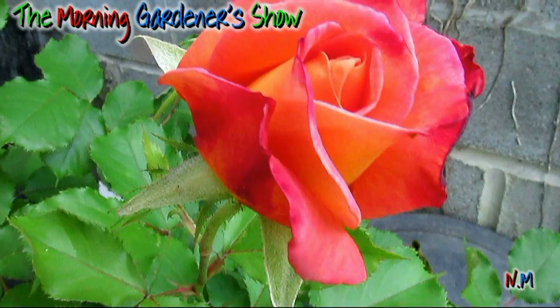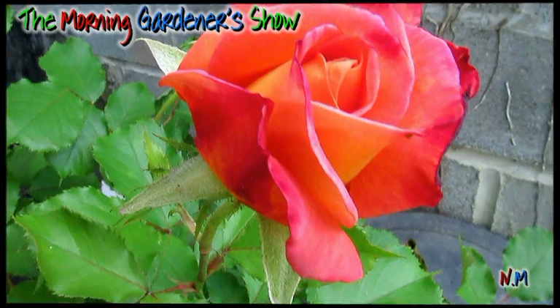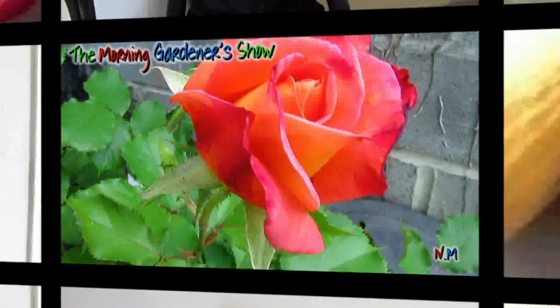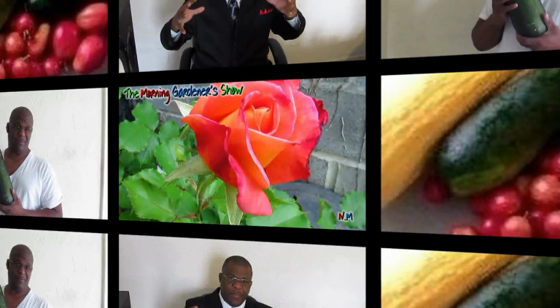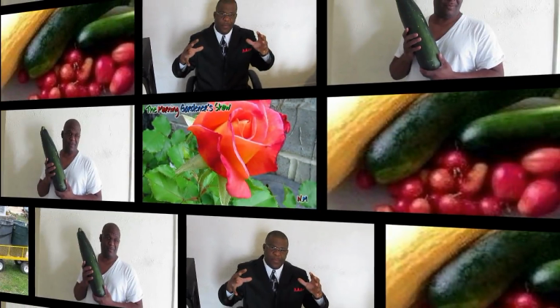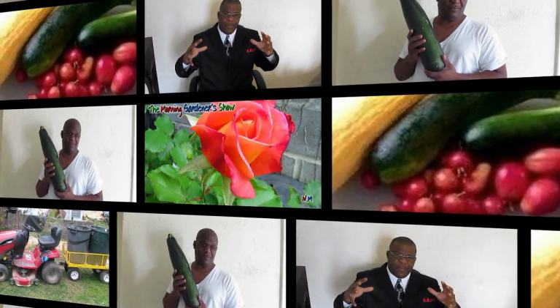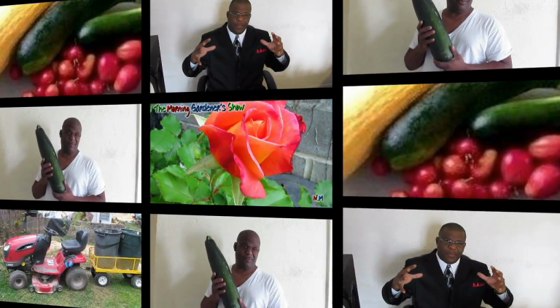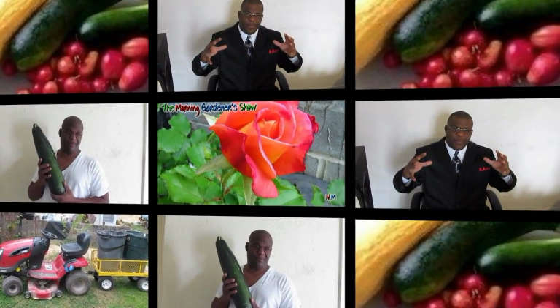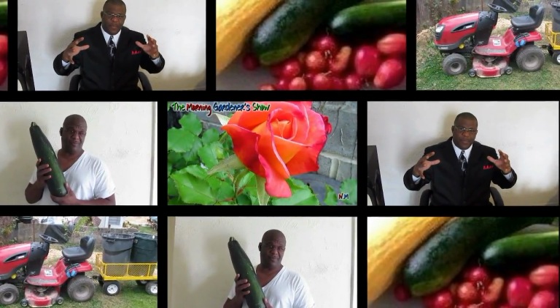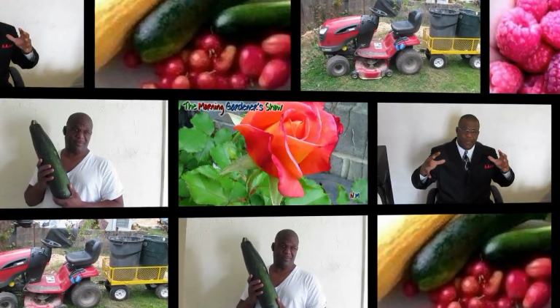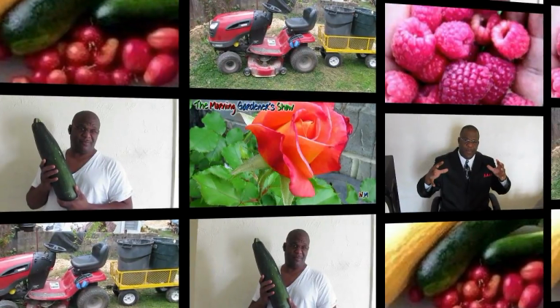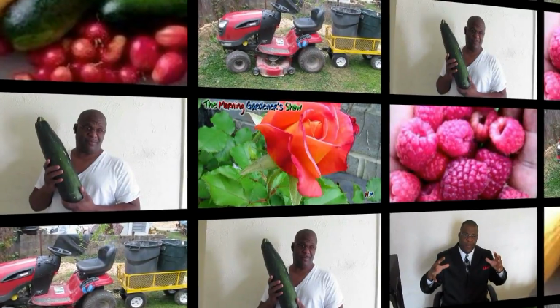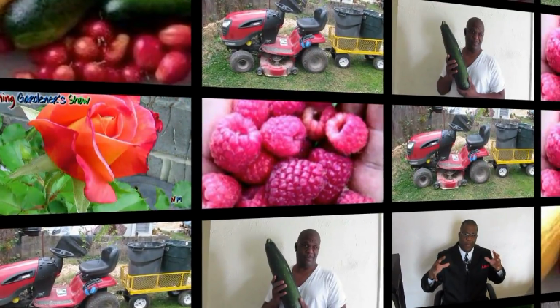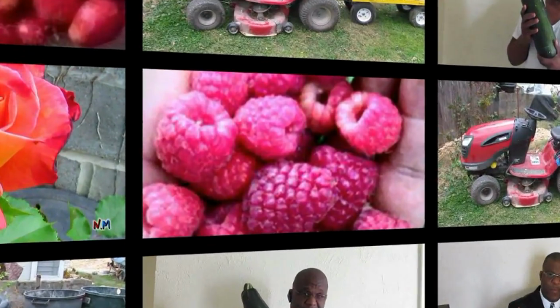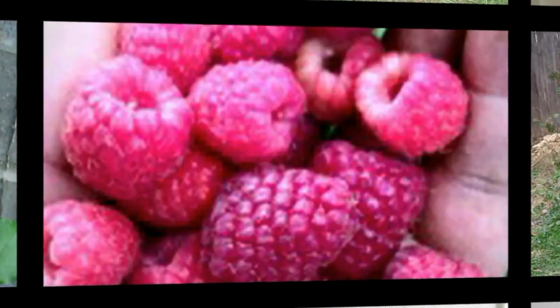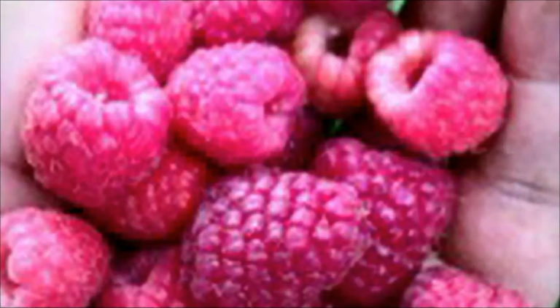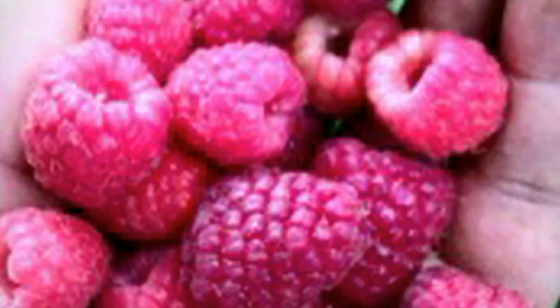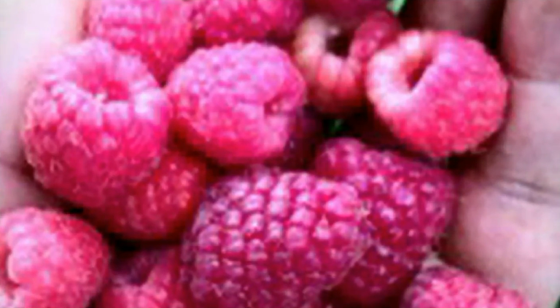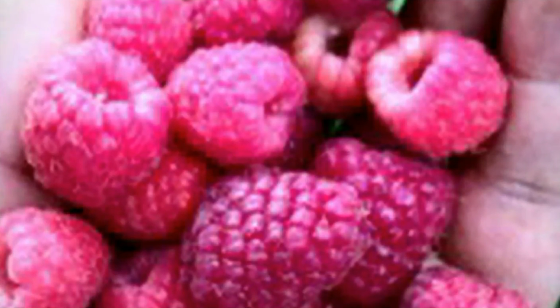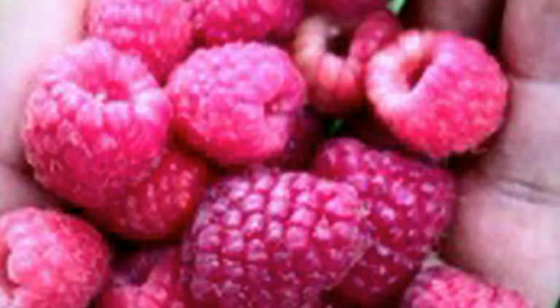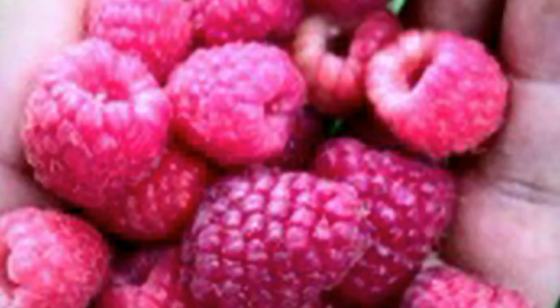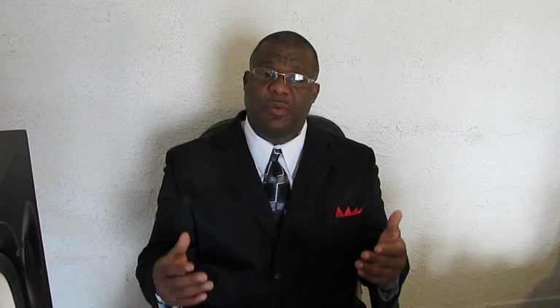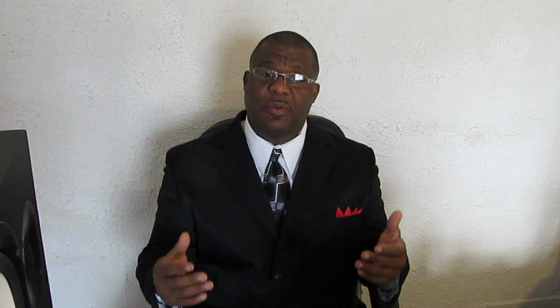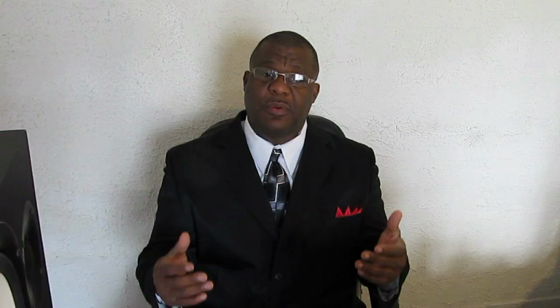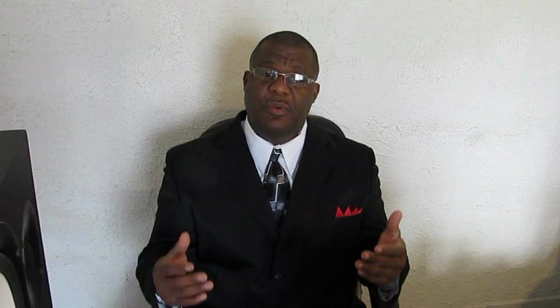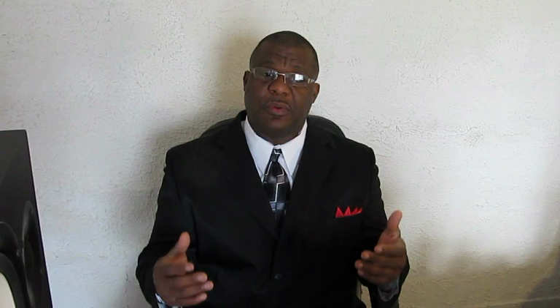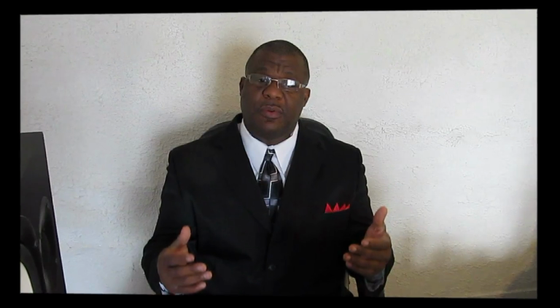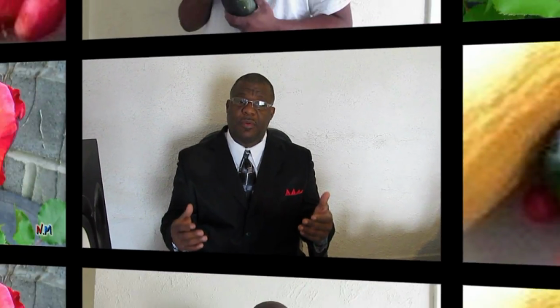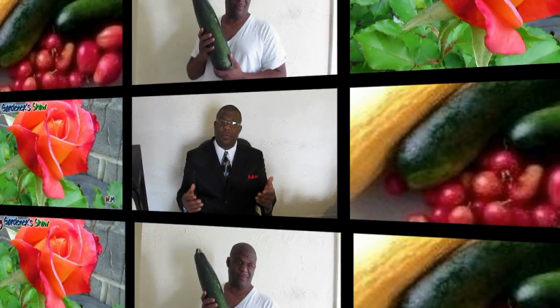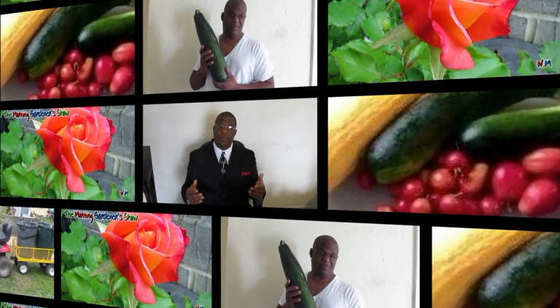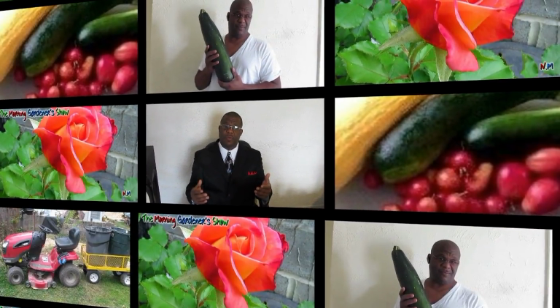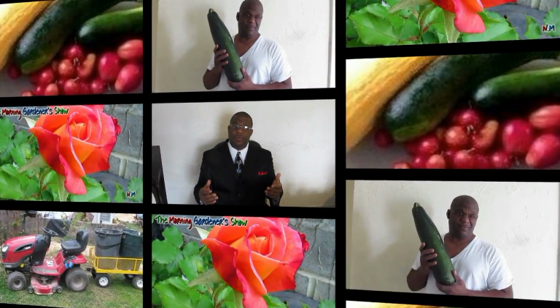Ladies and gentlemen, the one and only — the man that admits that he doesn't know everything there is to know about gardening, but enough to get the job done. Ladies and gentlemen, it's the Morning Gardener!